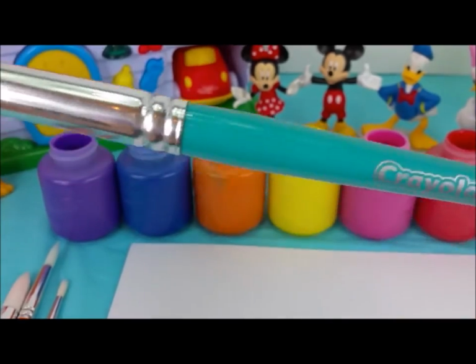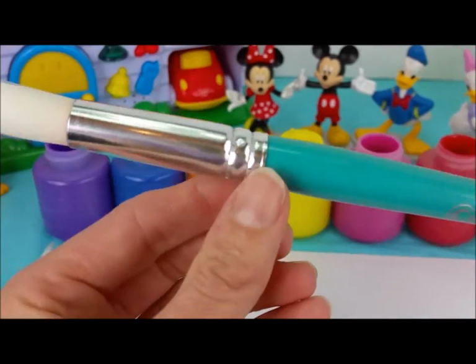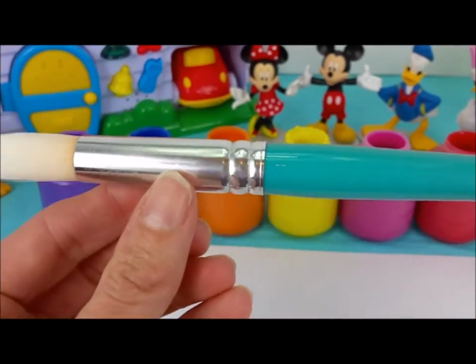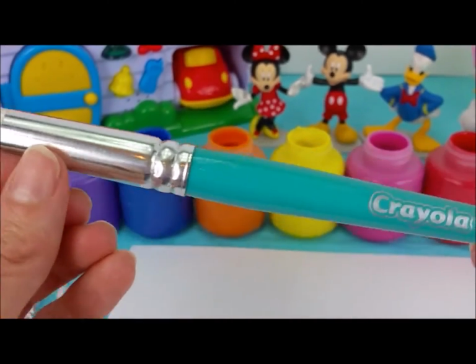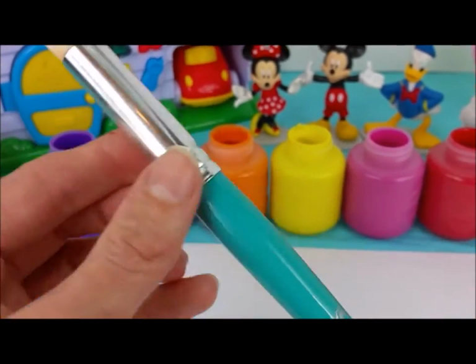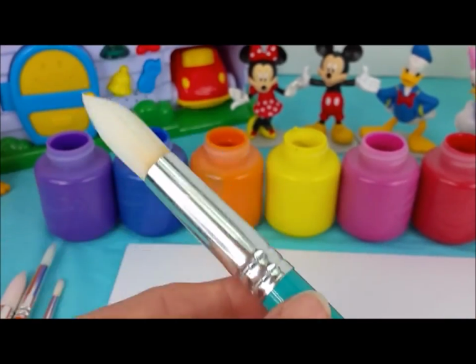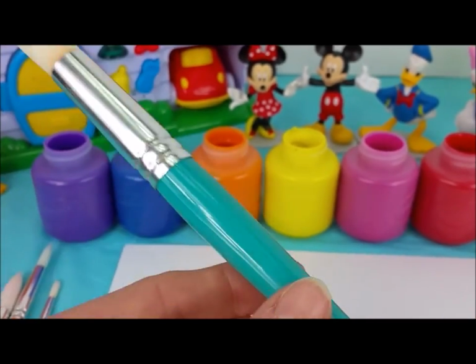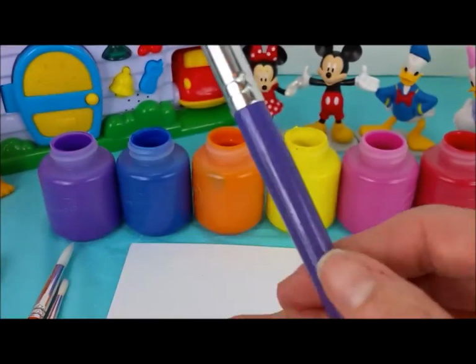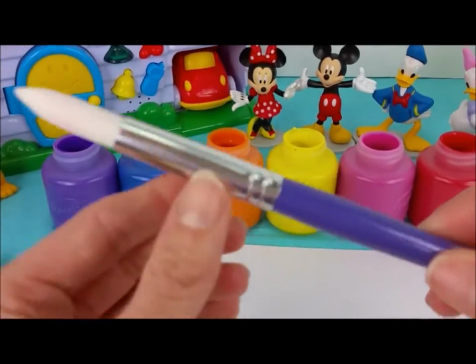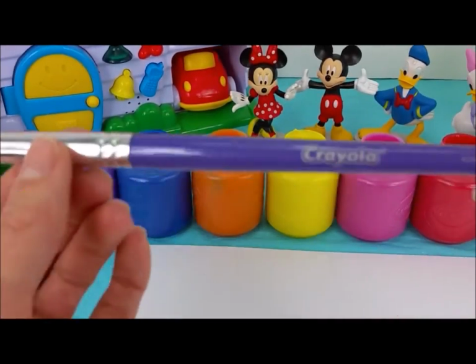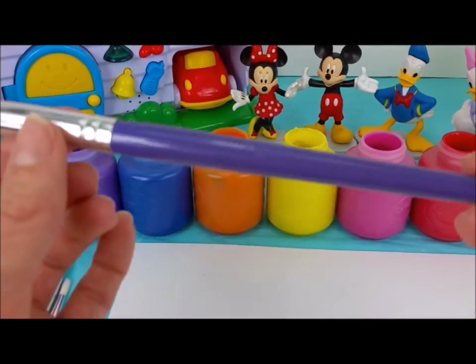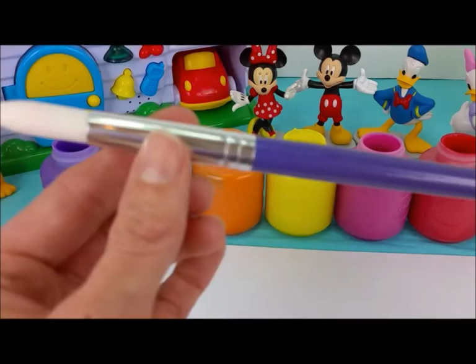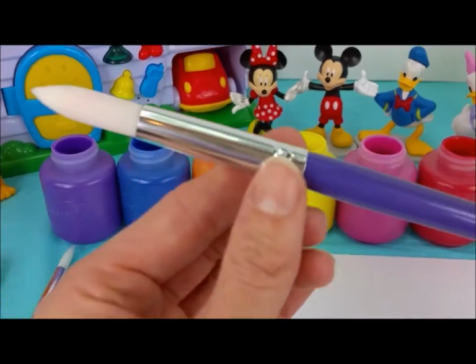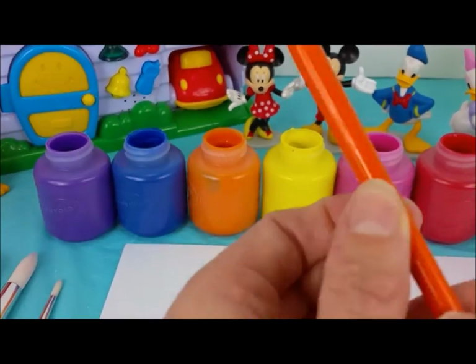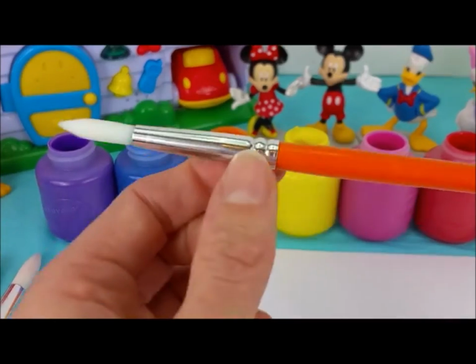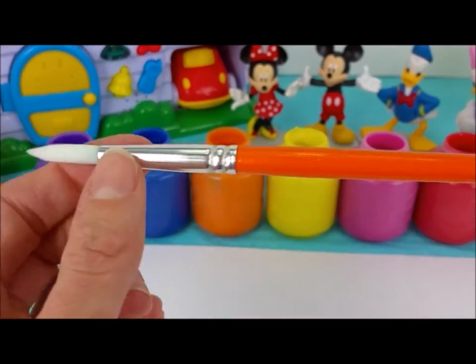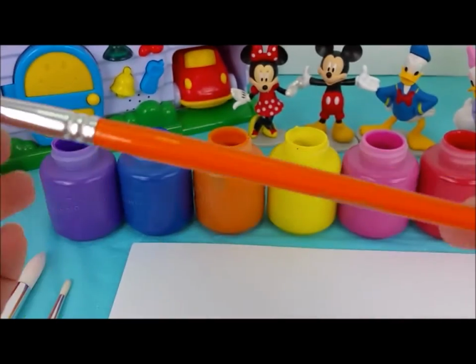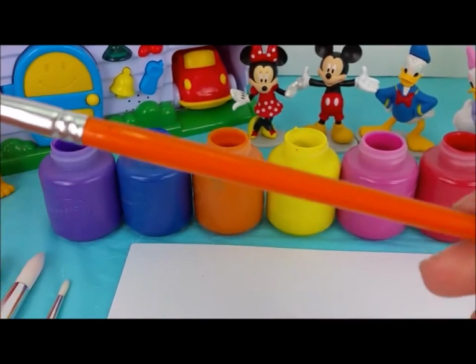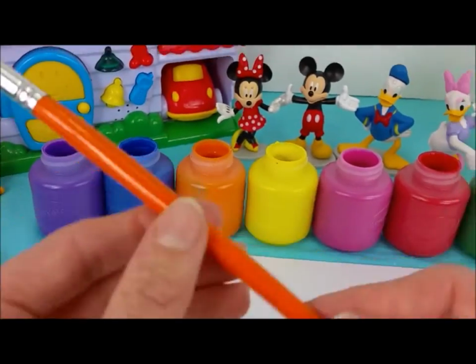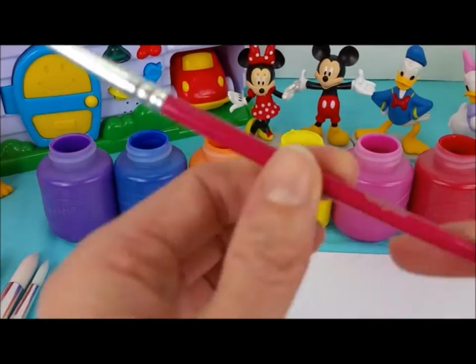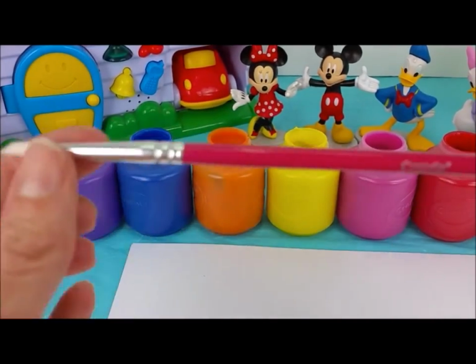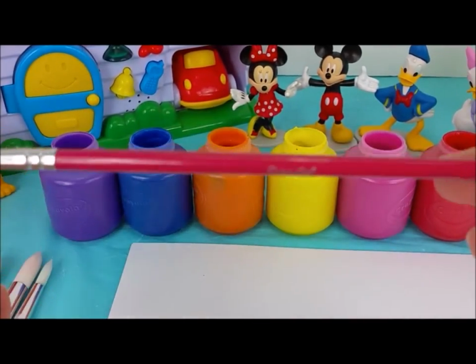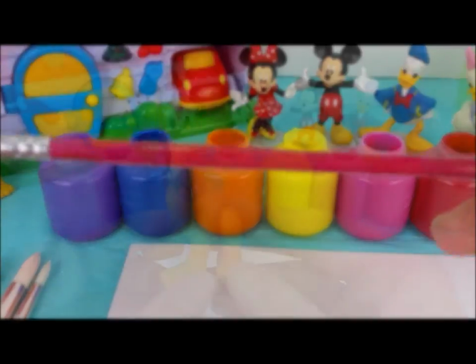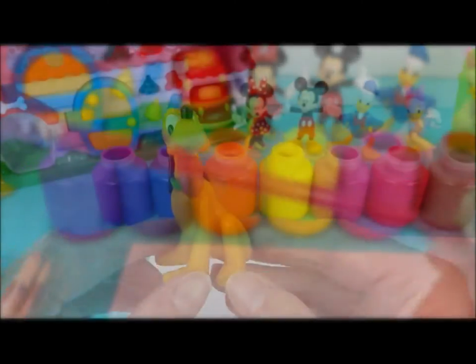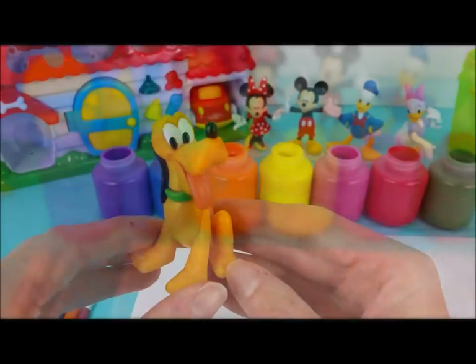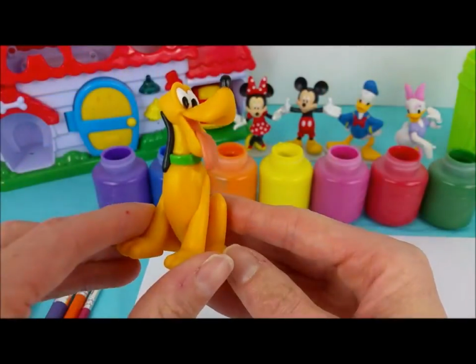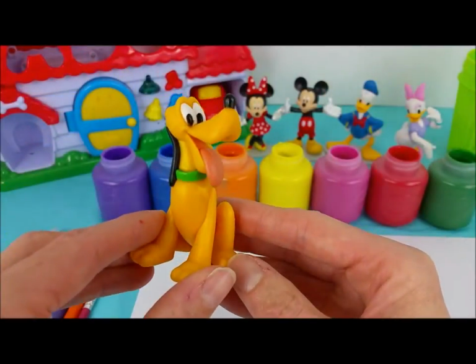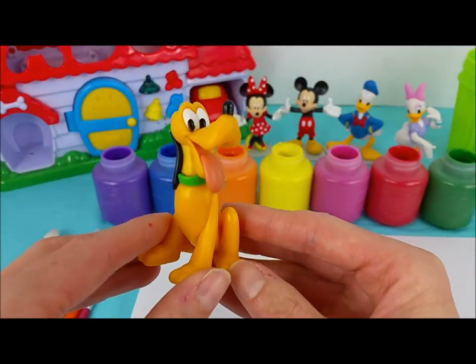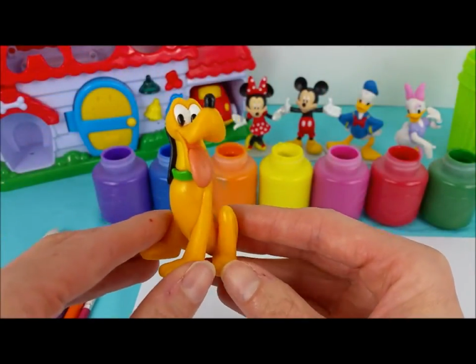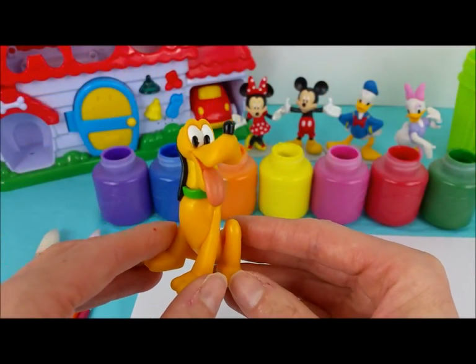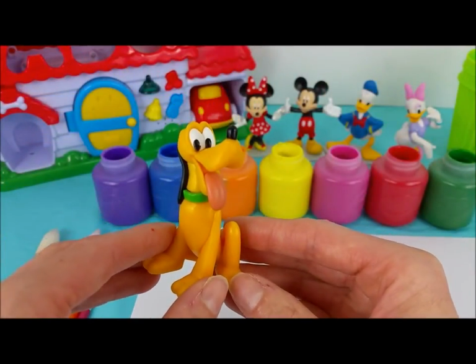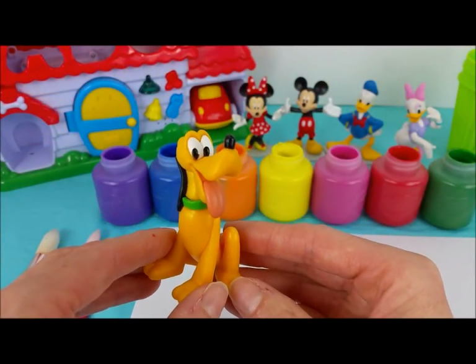We have a turquoise paint brush, a purple paint brush, an orange, and a pink. We are going to paint Pluto's name and we are going to use the color green.